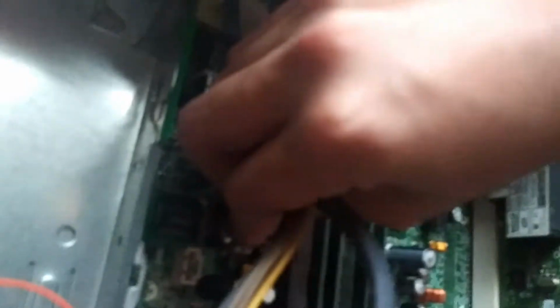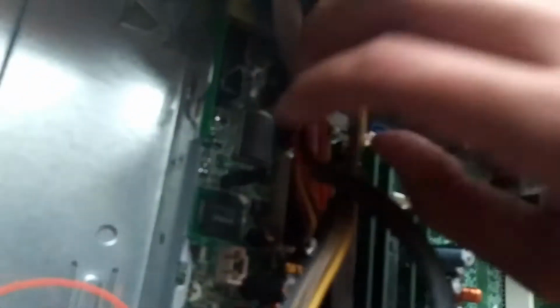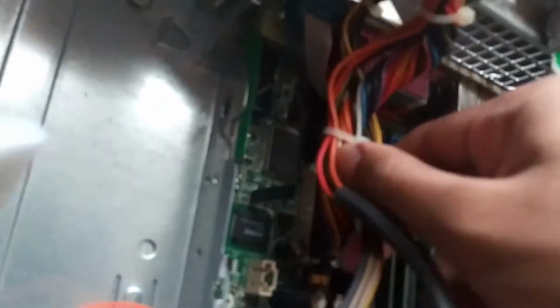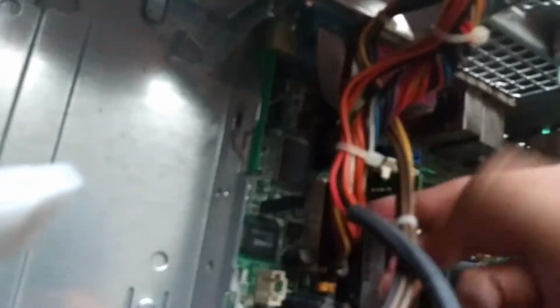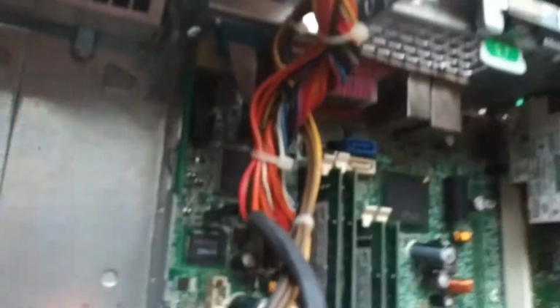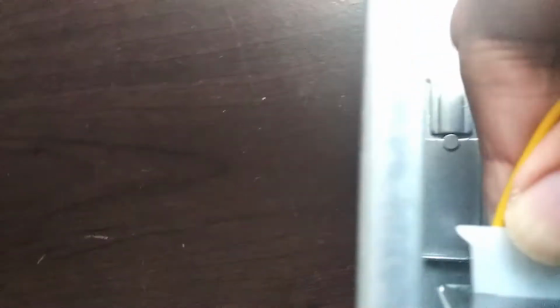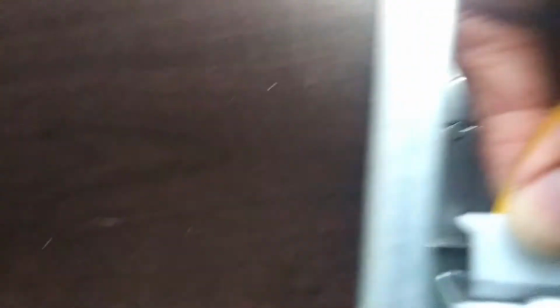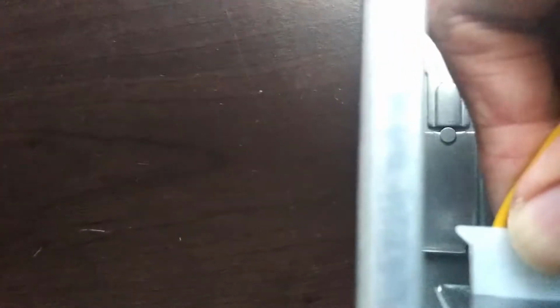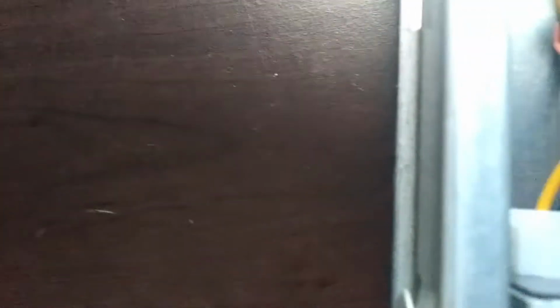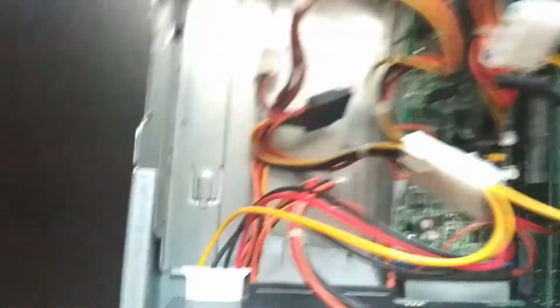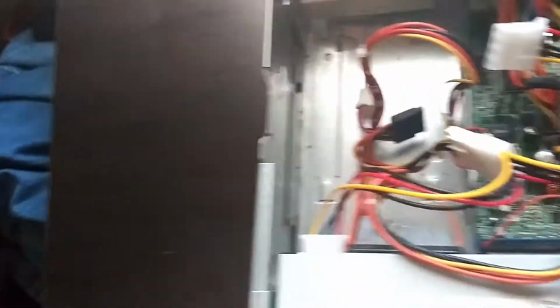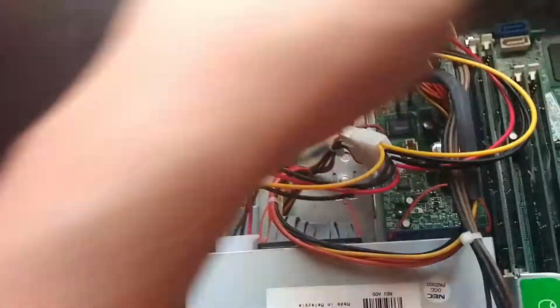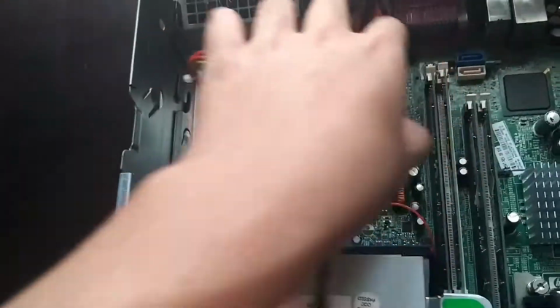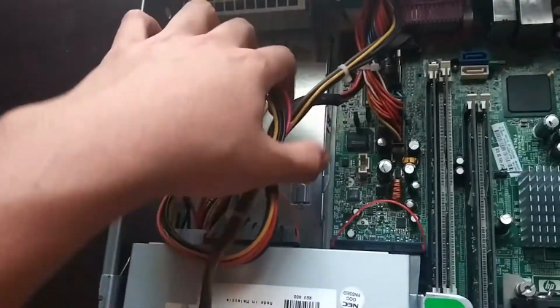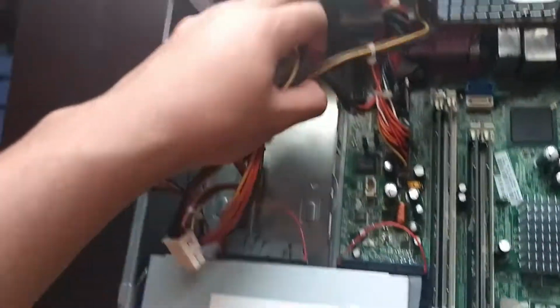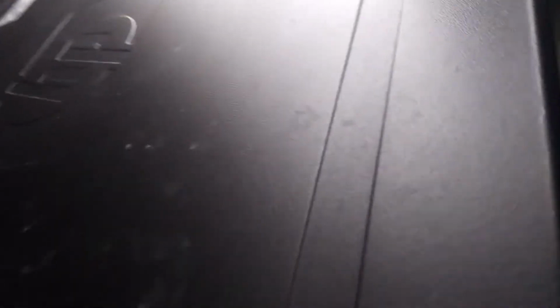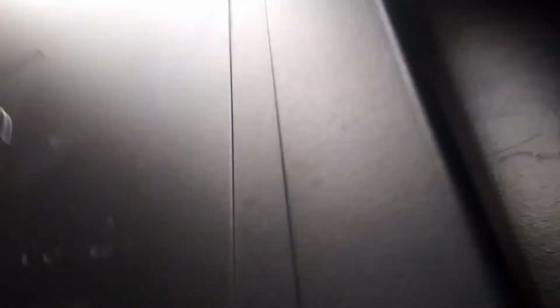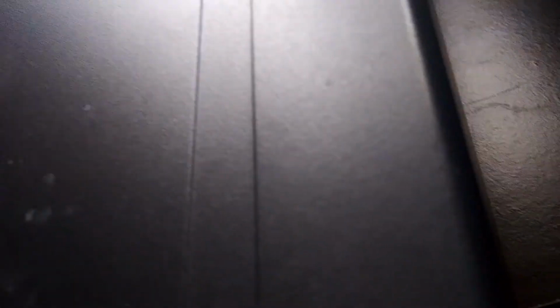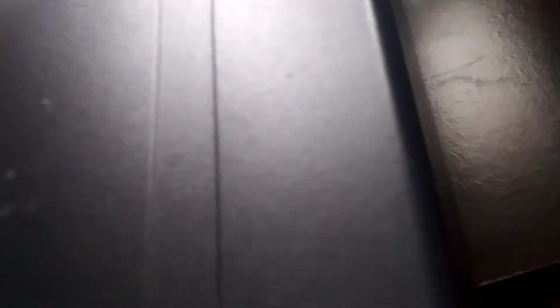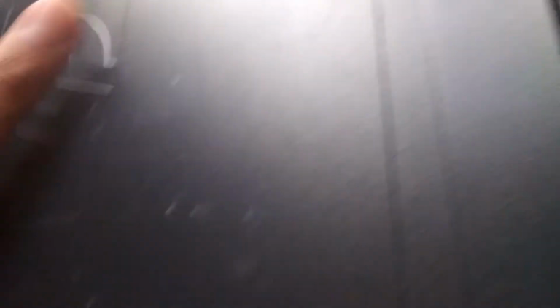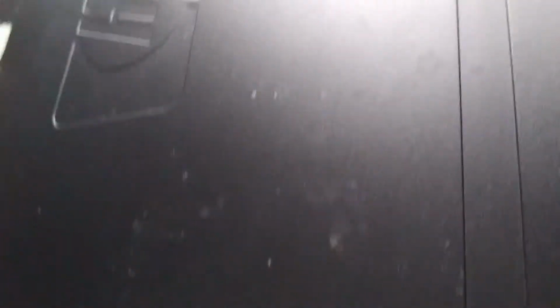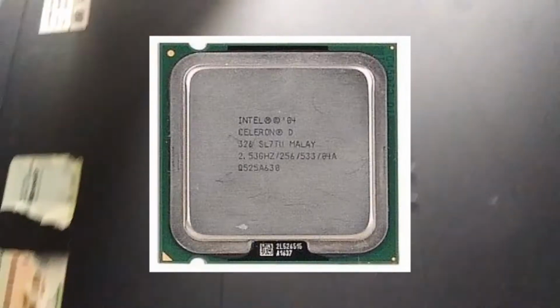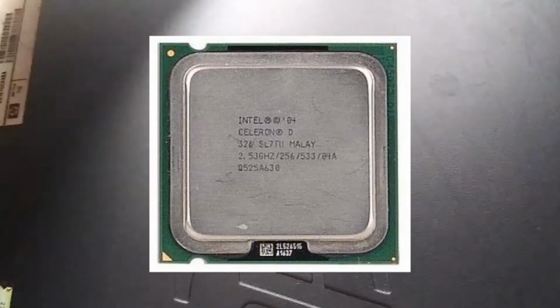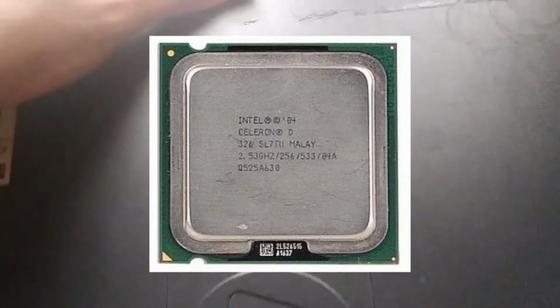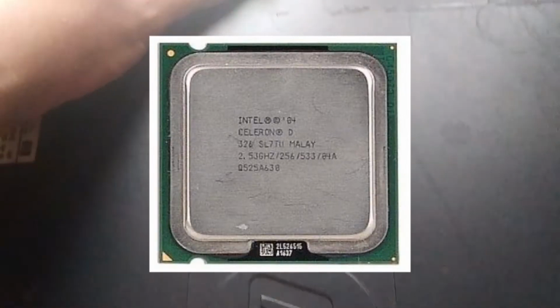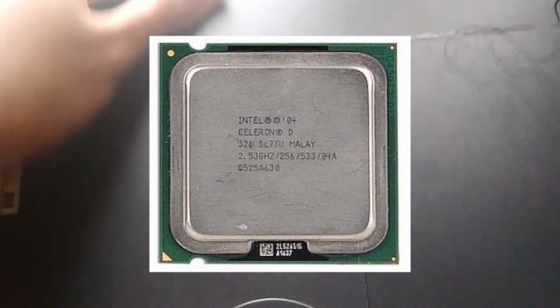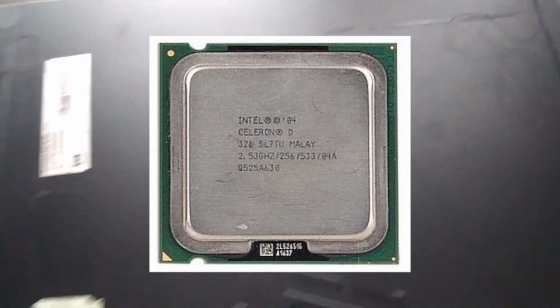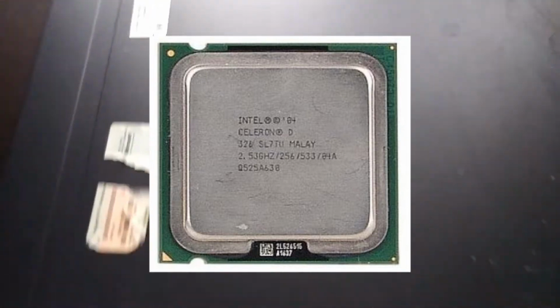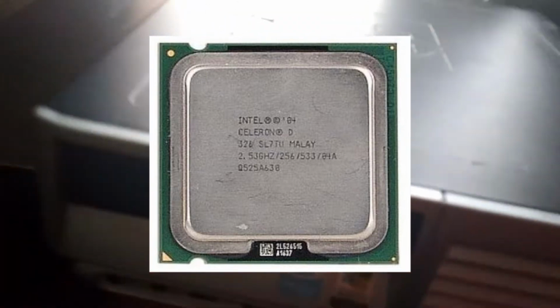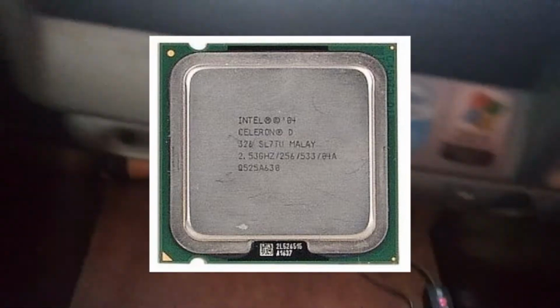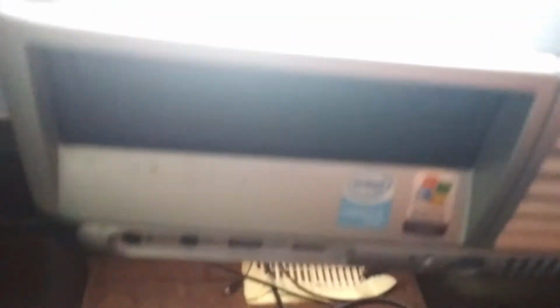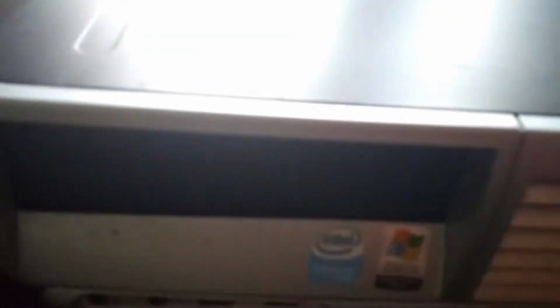Next are the power cables into the motherboard and the CD-ROM drive, and then cable management. Then we put it on the case. This thing already has the Intel Celeron D processor inserted into it, so it's already good to go.